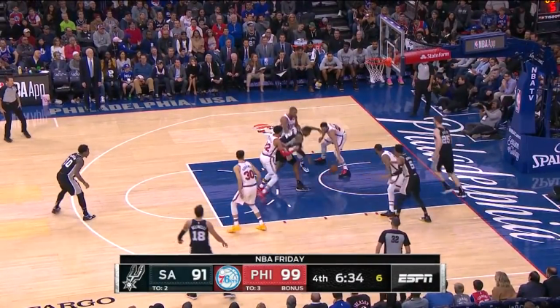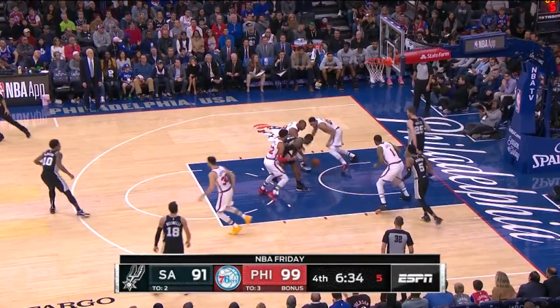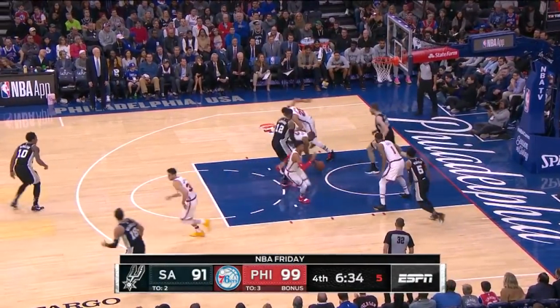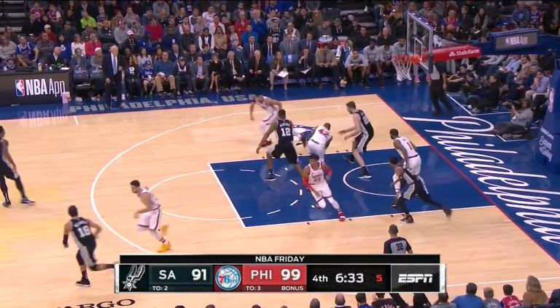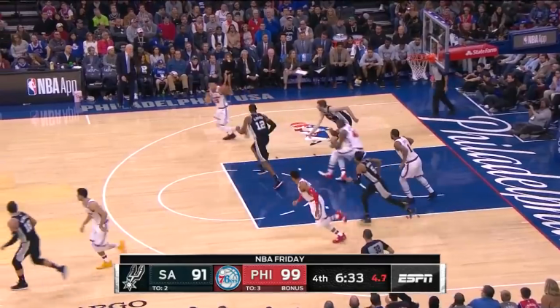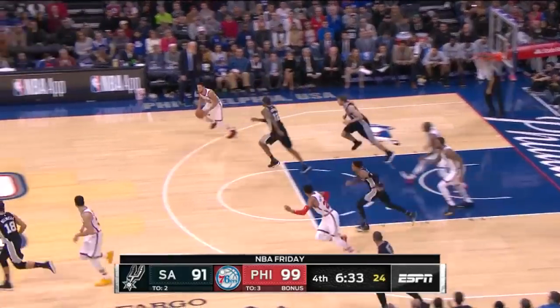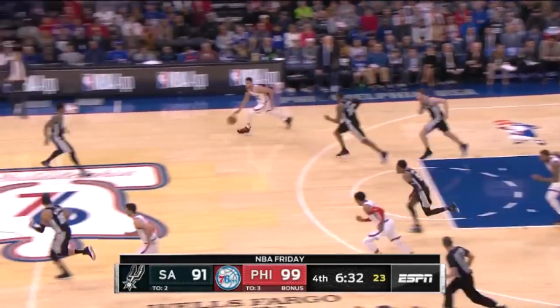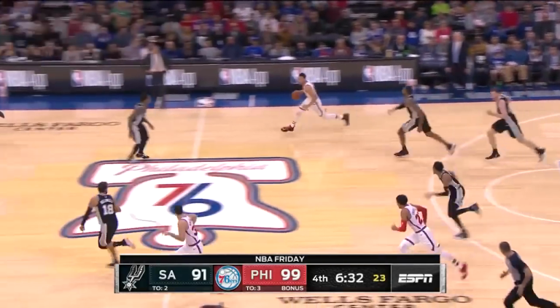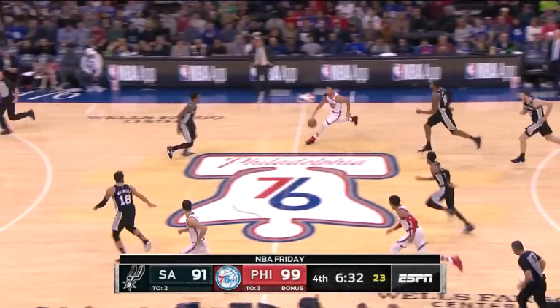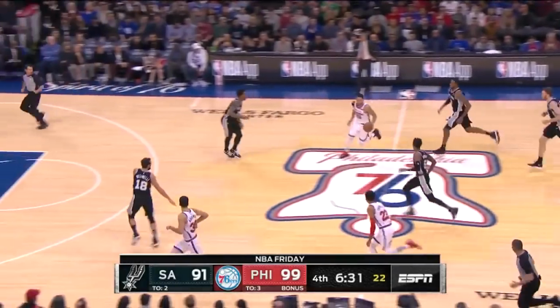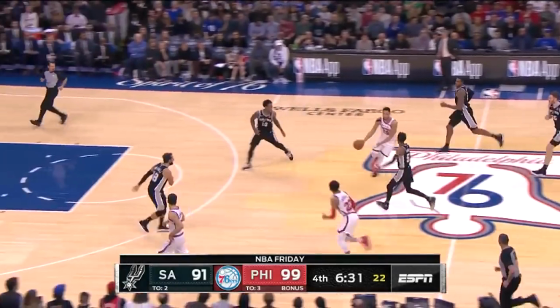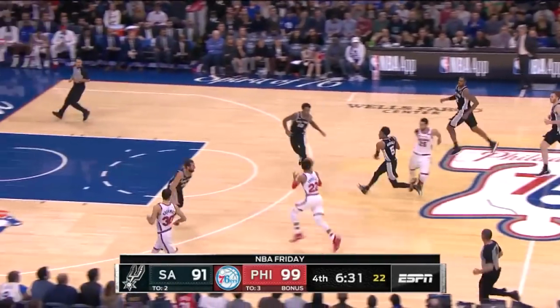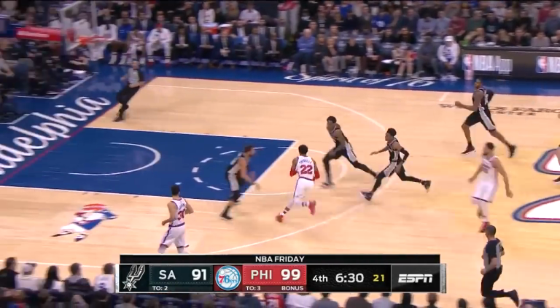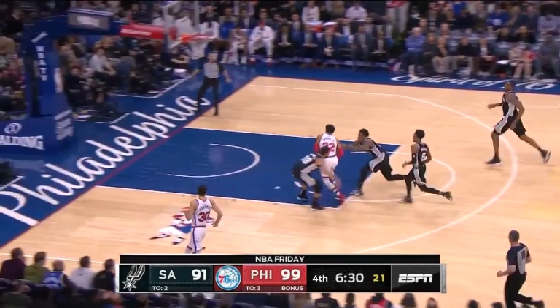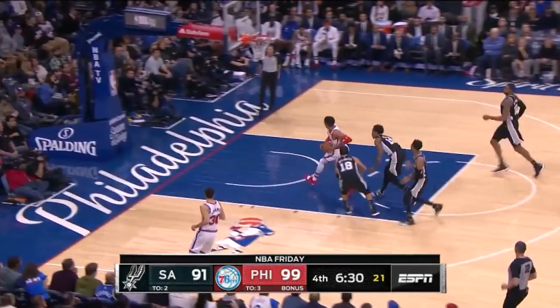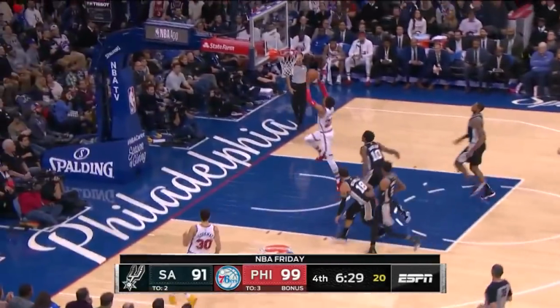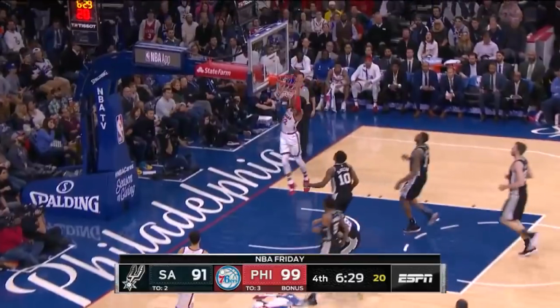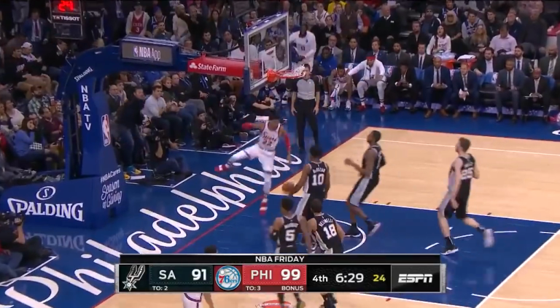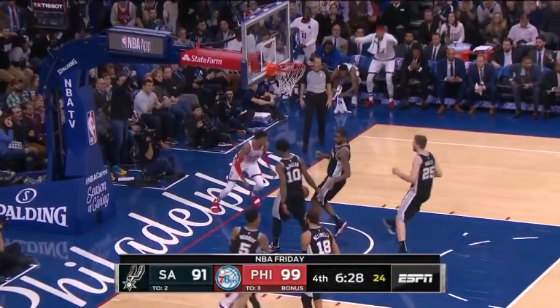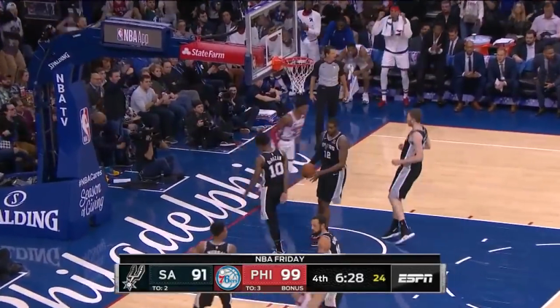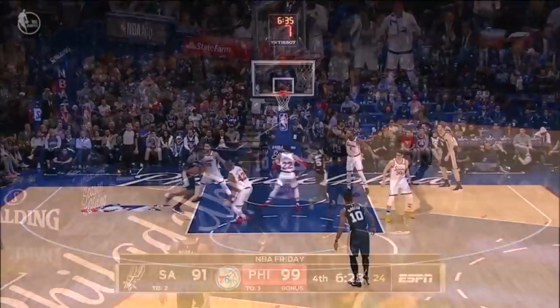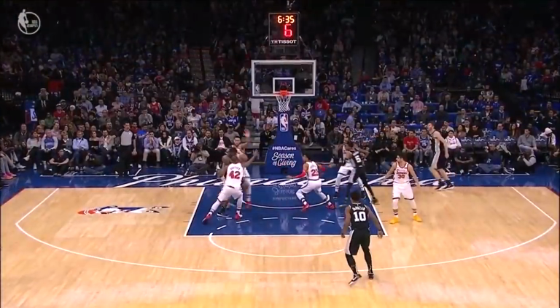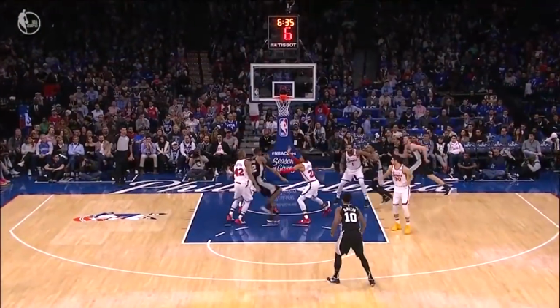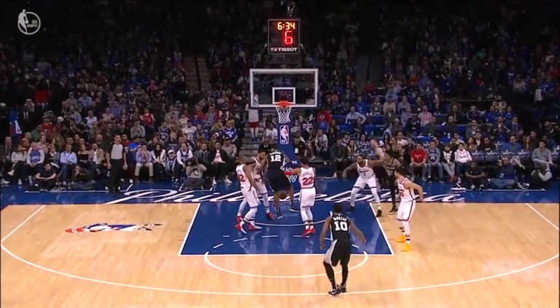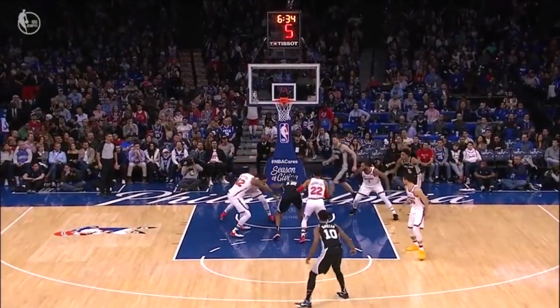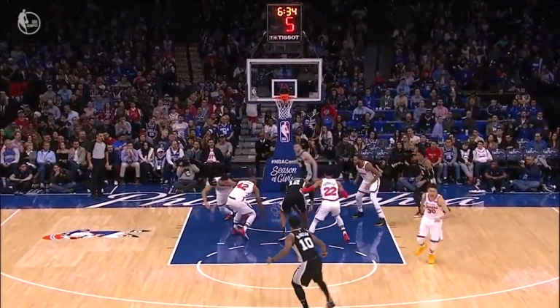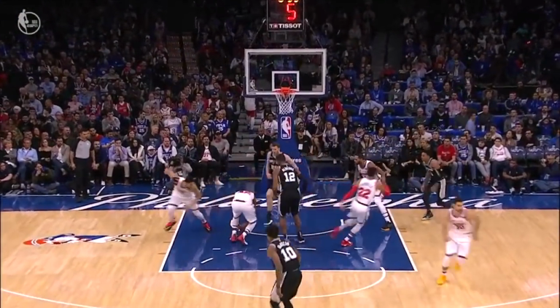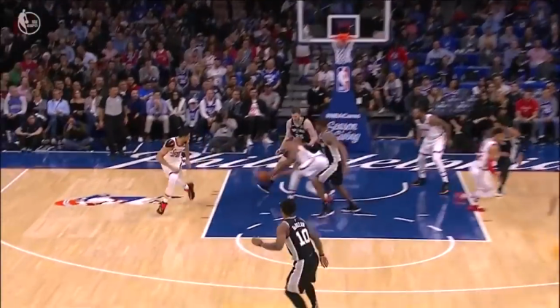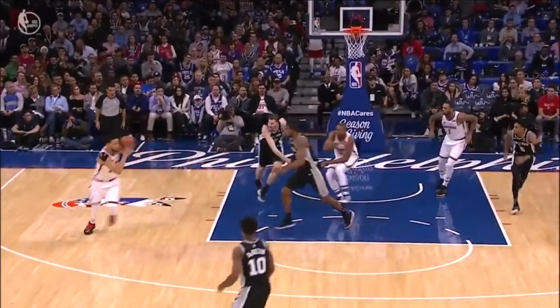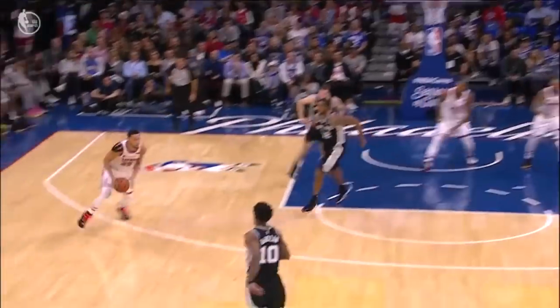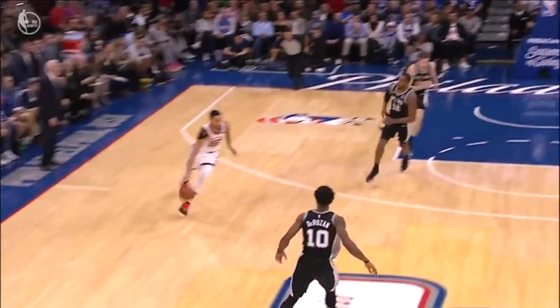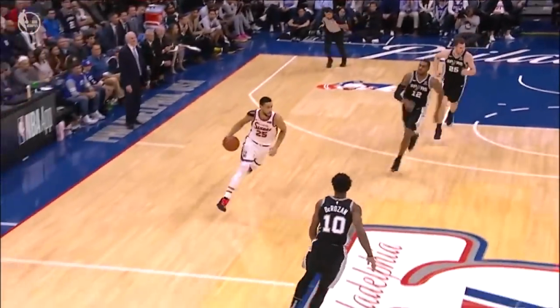Aldridge — a lot of bodying — and loses the rock. That was a great strip by Simmons. Die ball to the rim. Keep an eye here now — there's the strip right there by Simmons. There he goes.